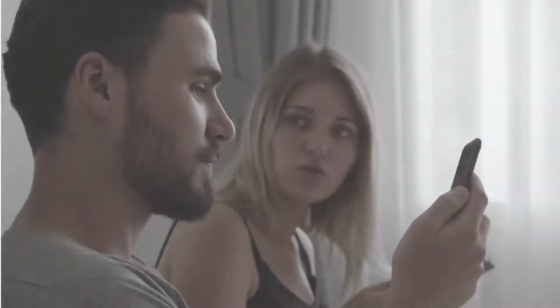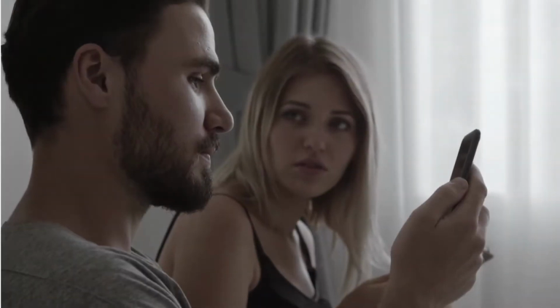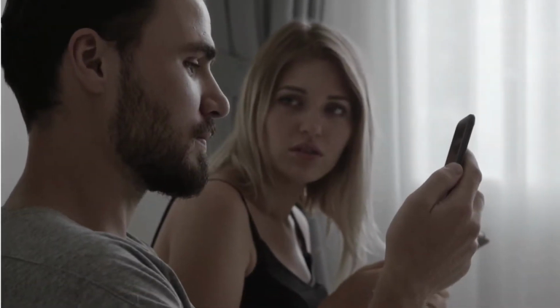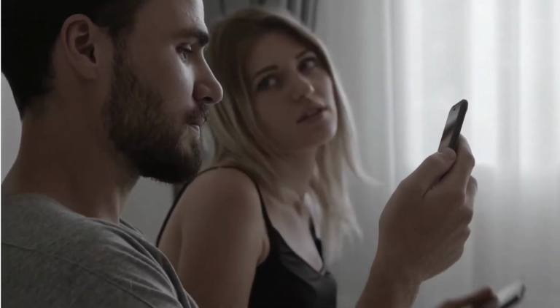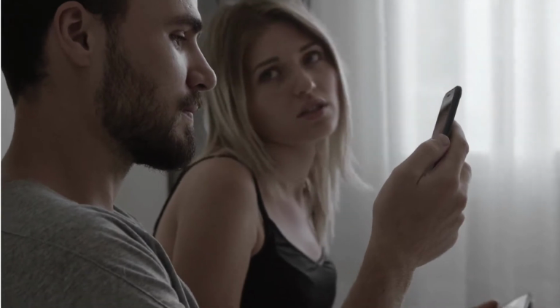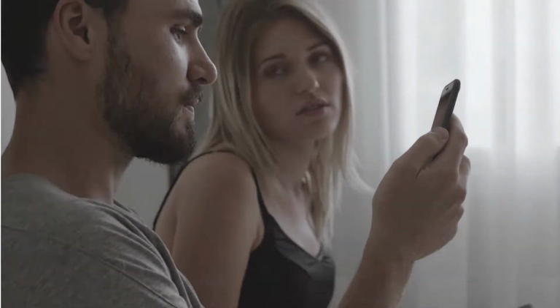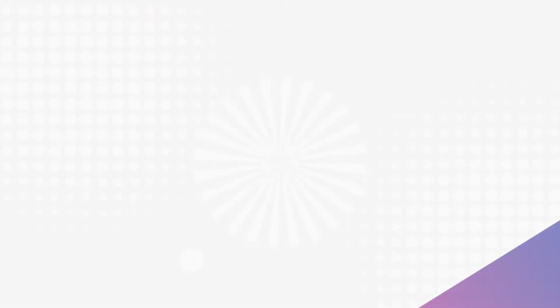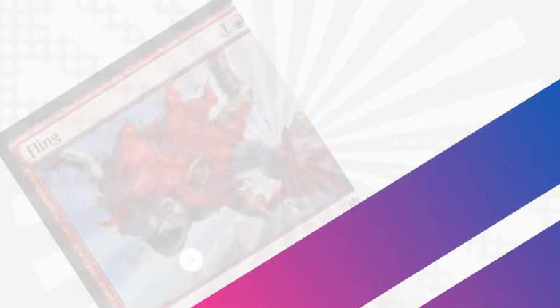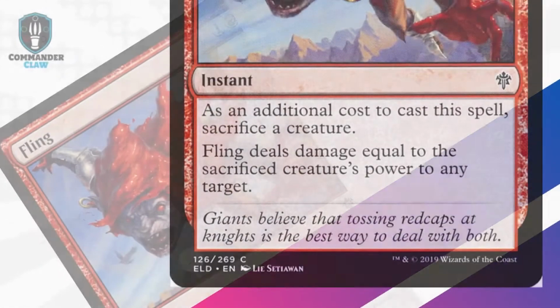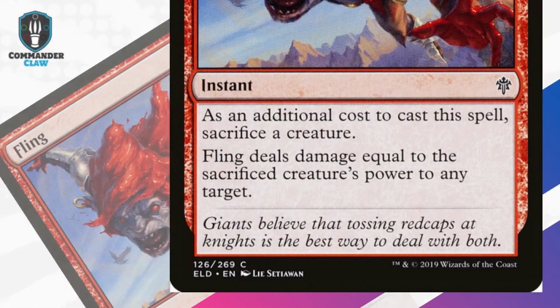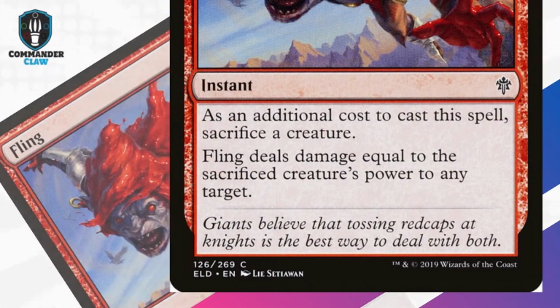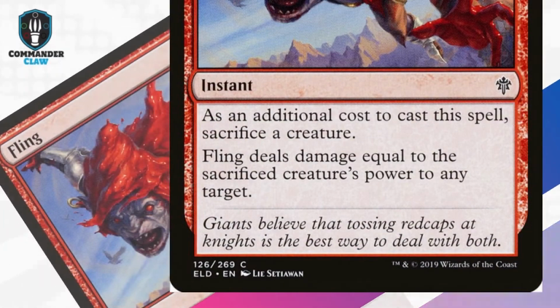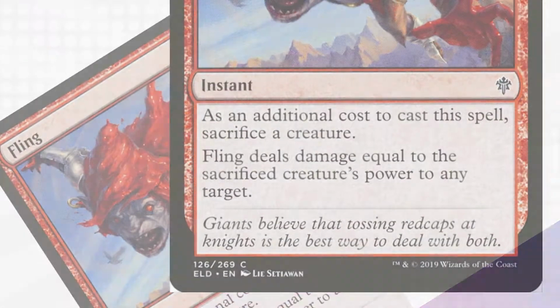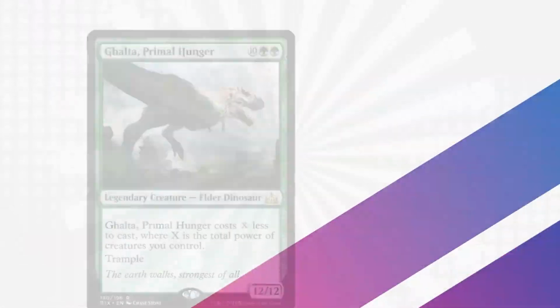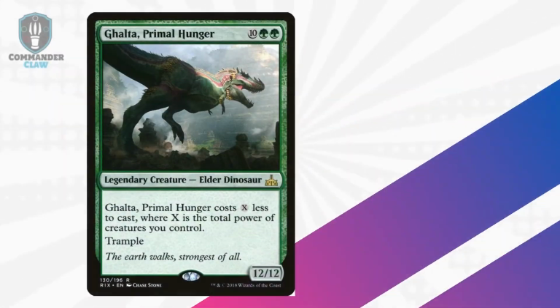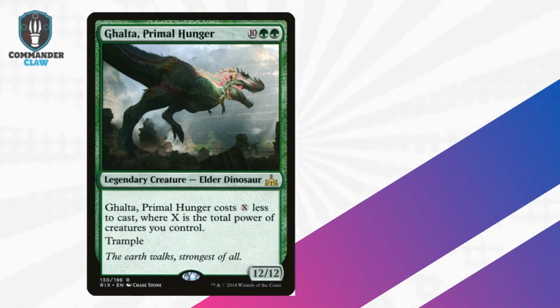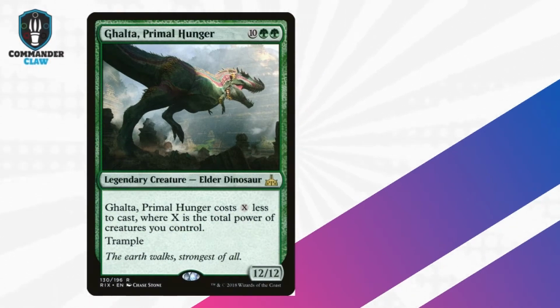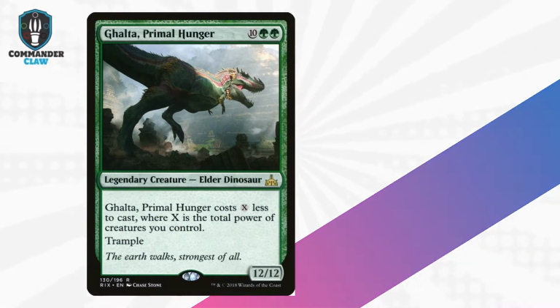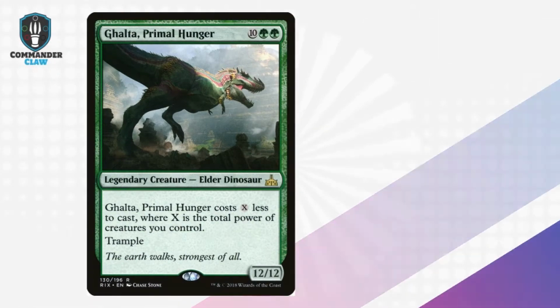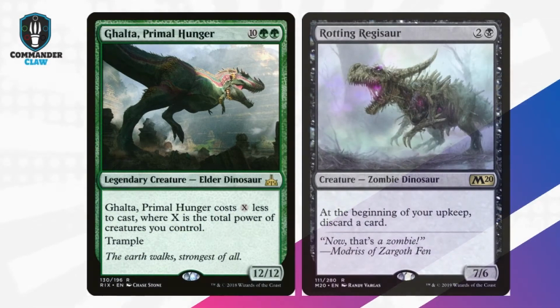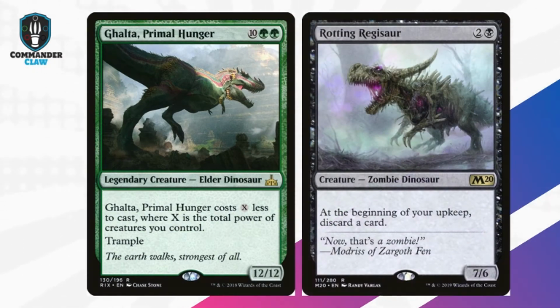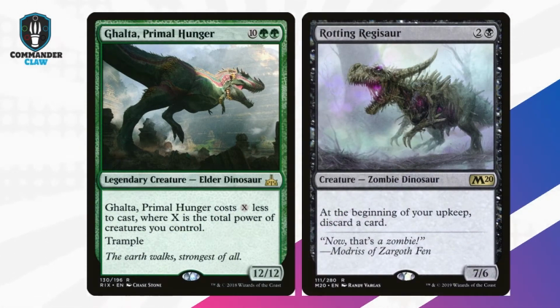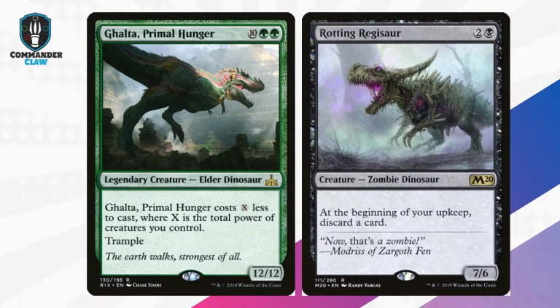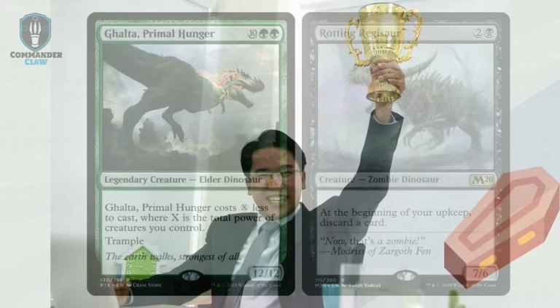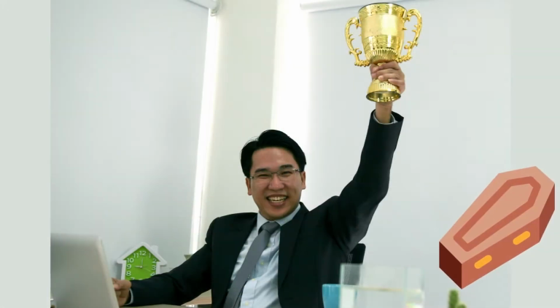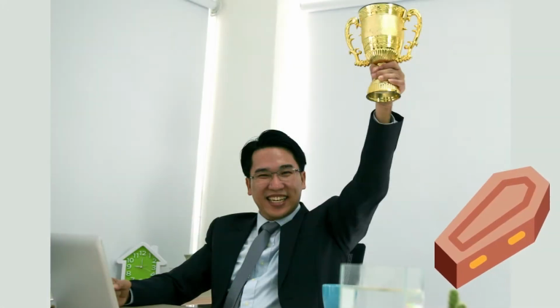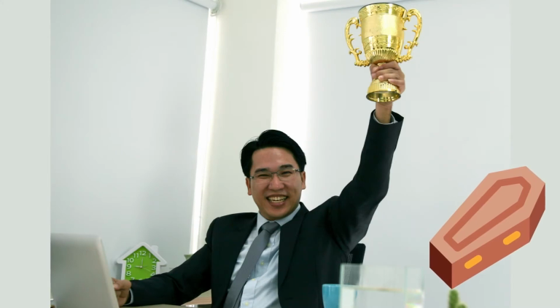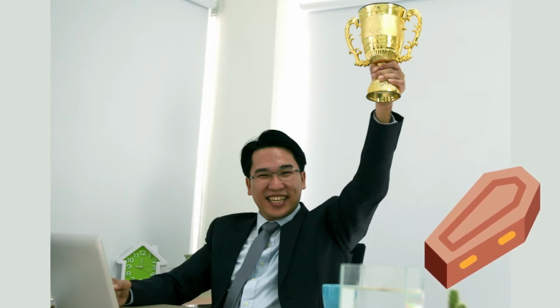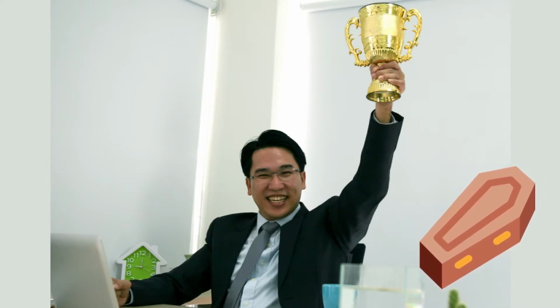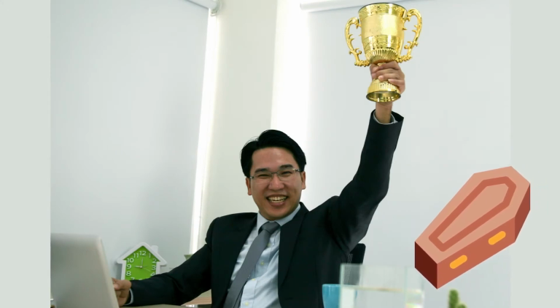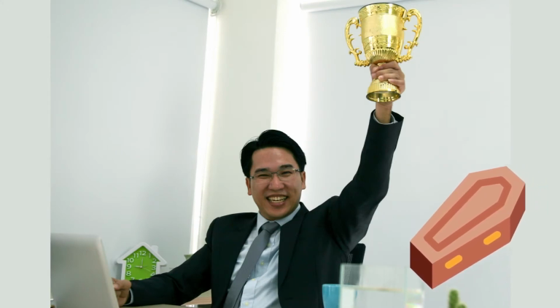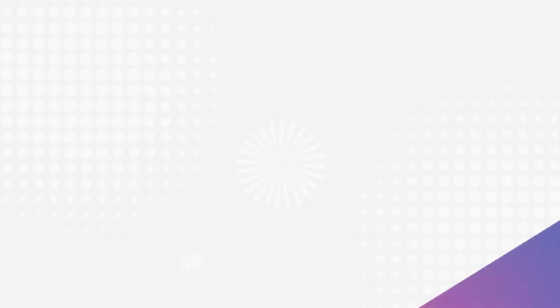I guess you could say she has commitment issues. Most players' first instincts are to fling powerful green stompy creatures like Galta, or low-CMC high-powered black creatures such as Regisaur or 6/6 Demons. But if you want your strategy to reward you differently than most decks, think Death Triggers.